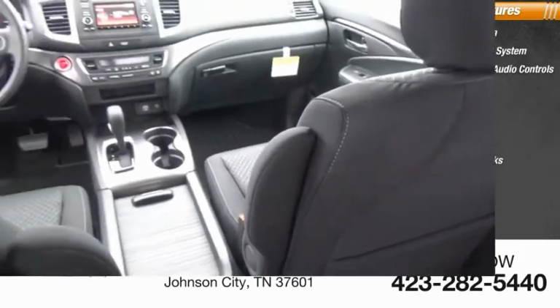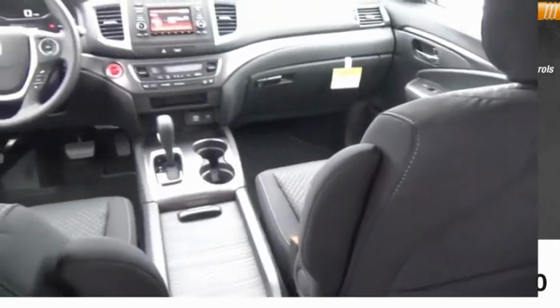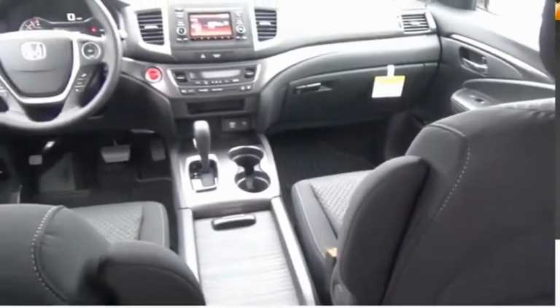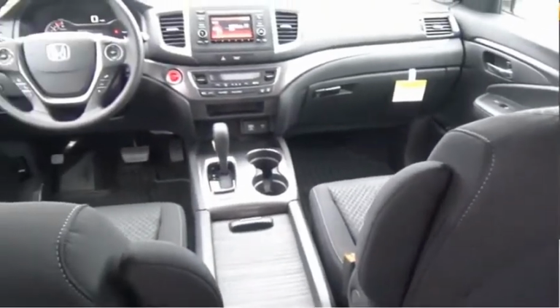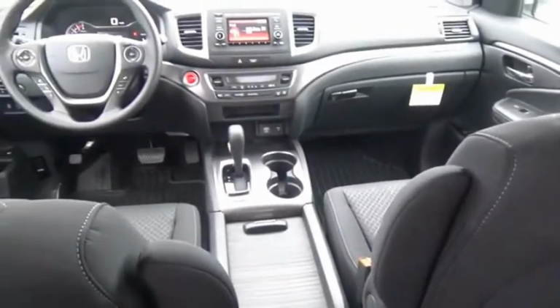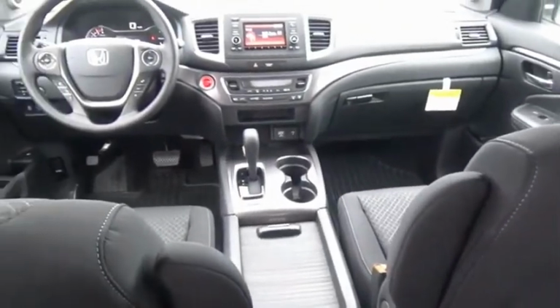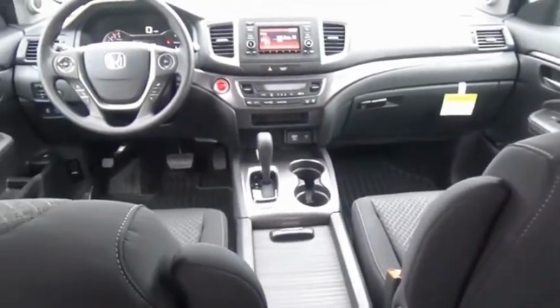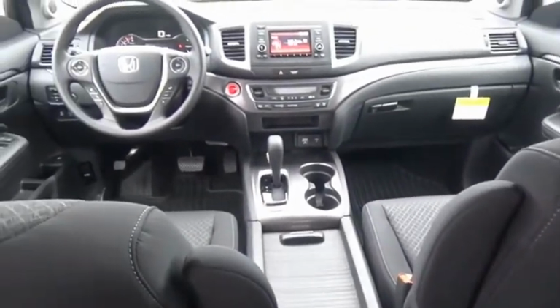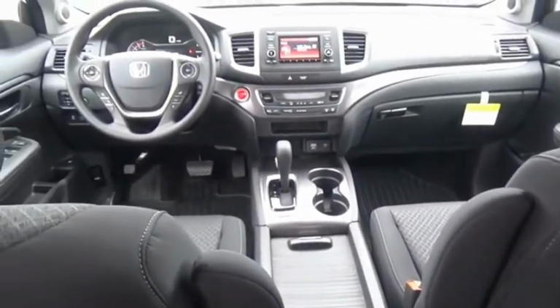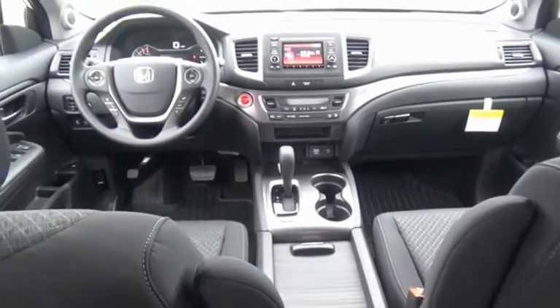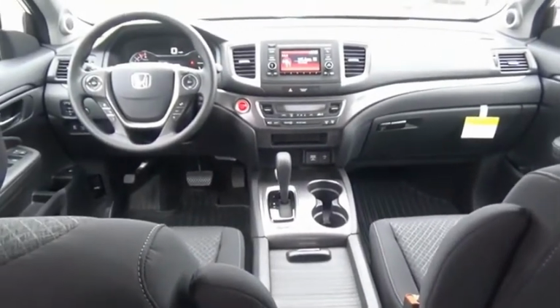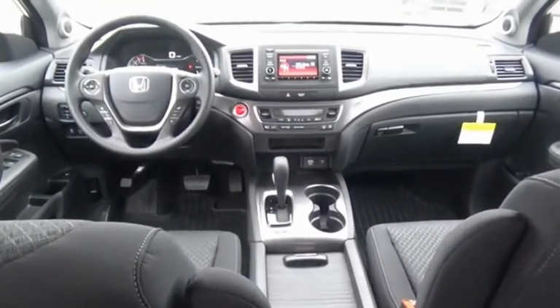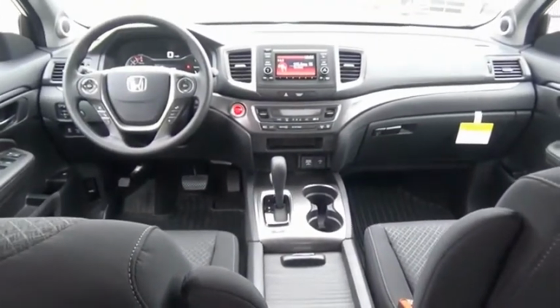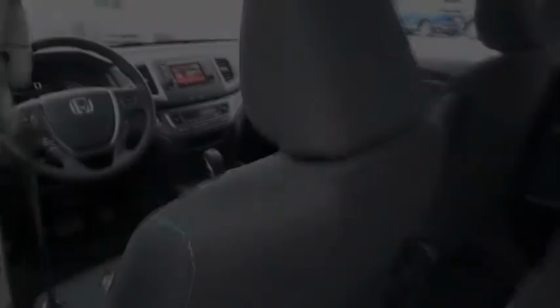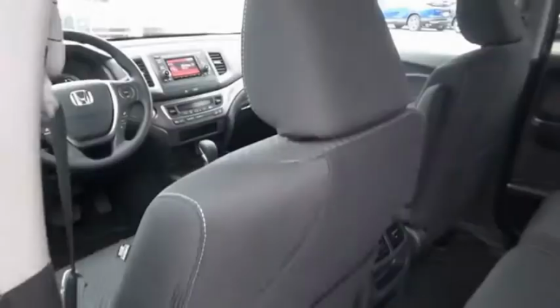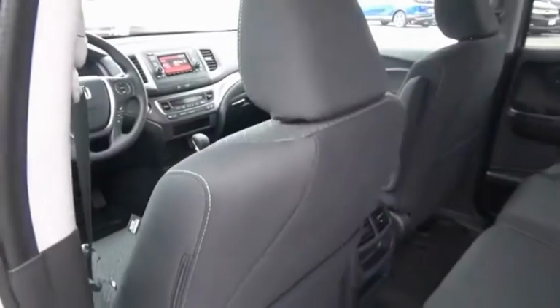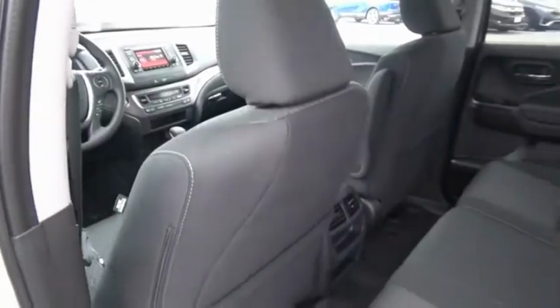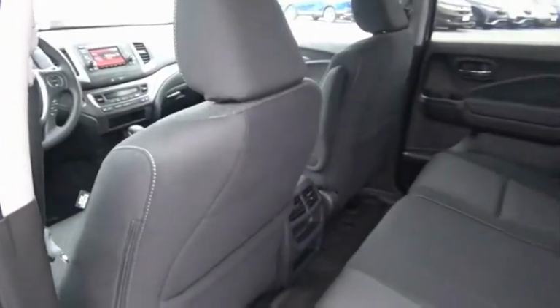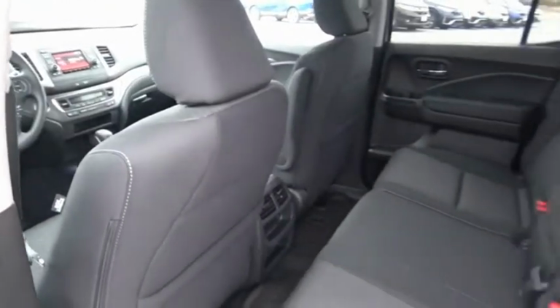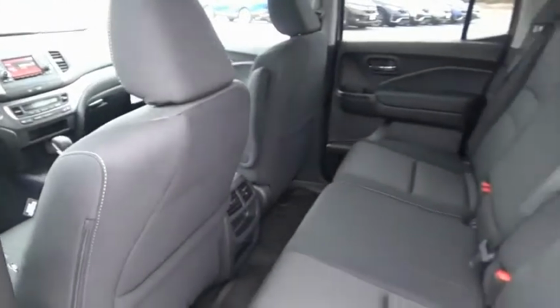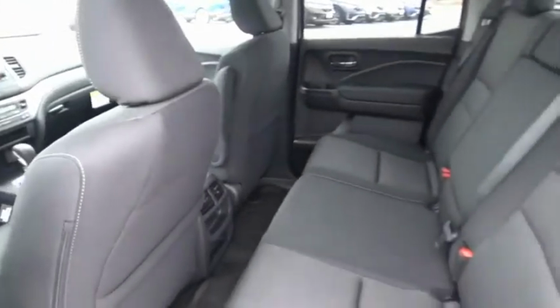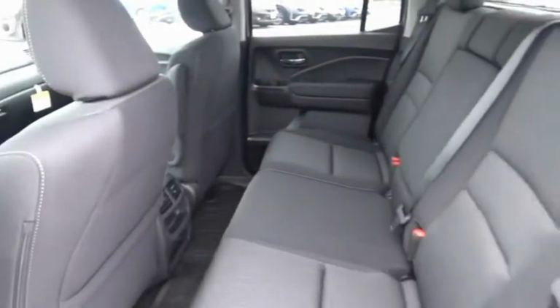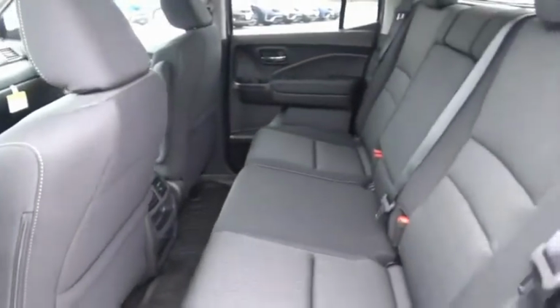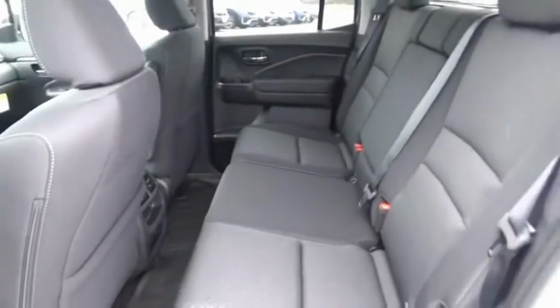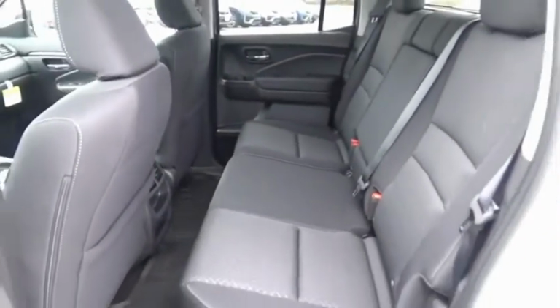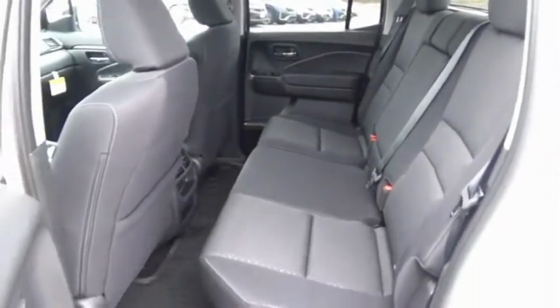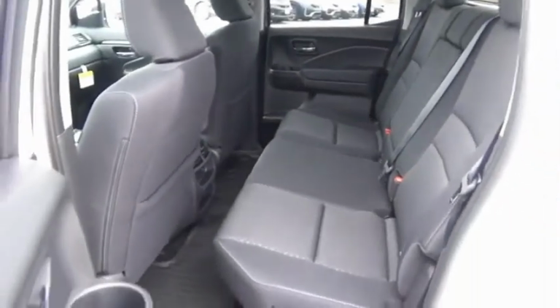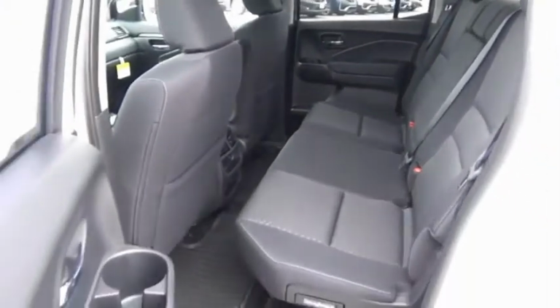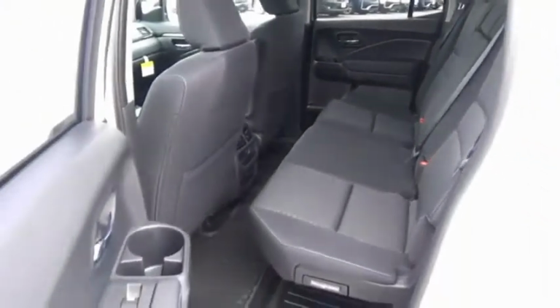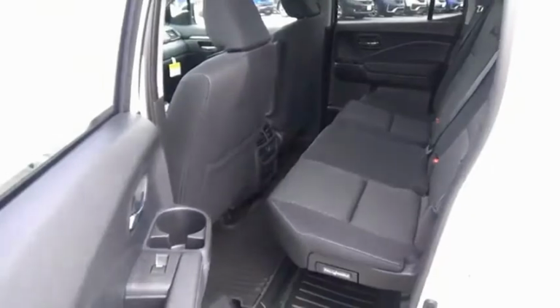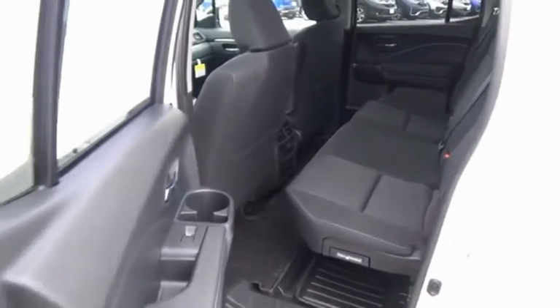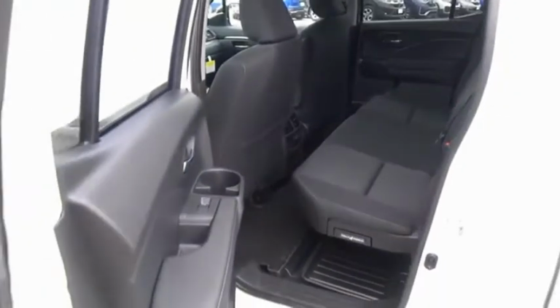The Ridgeline was designed to give you exactly what you need to get the job done. And with Honda quality built right in, this truck can be with you for the long haul. Come see the car for yourself.